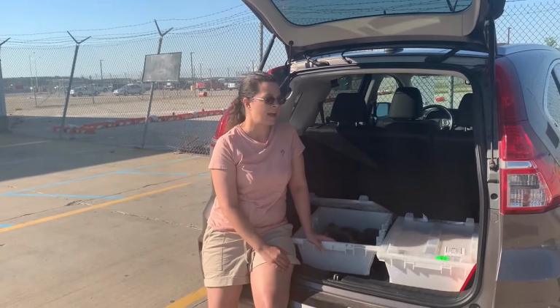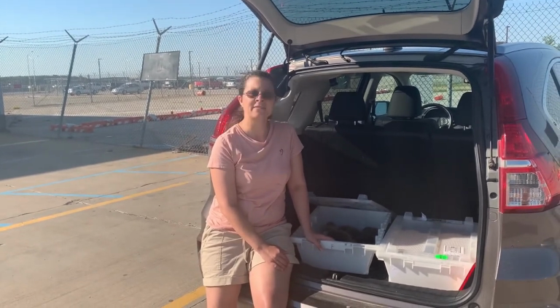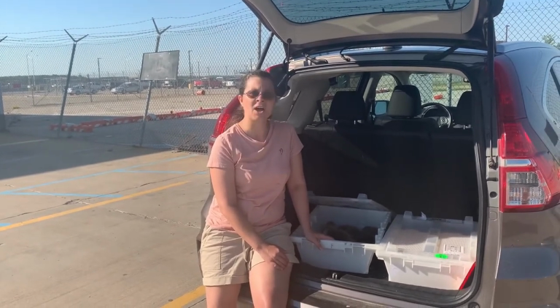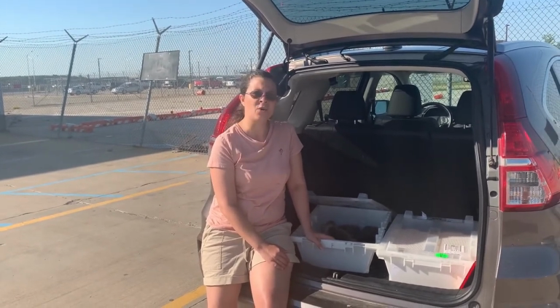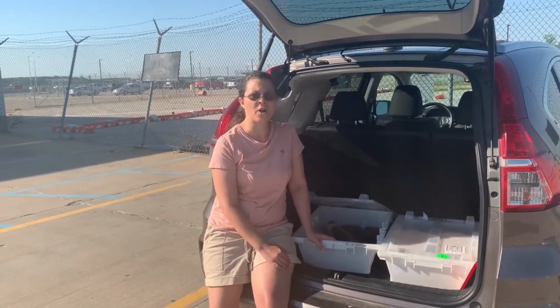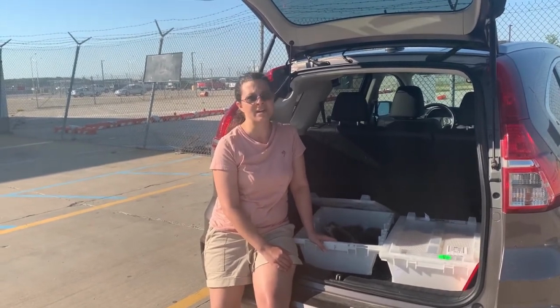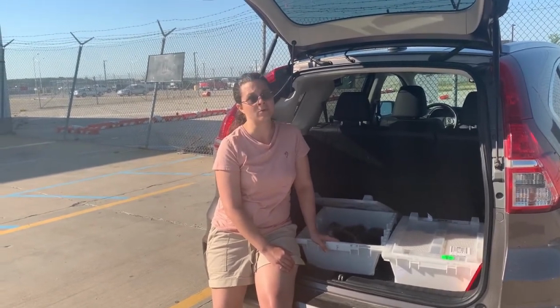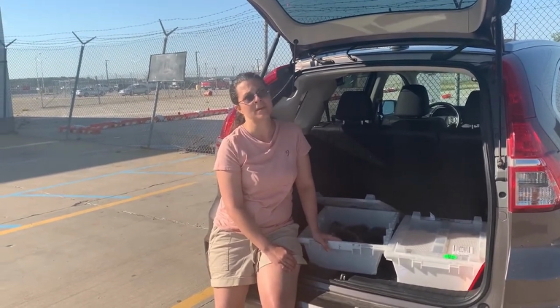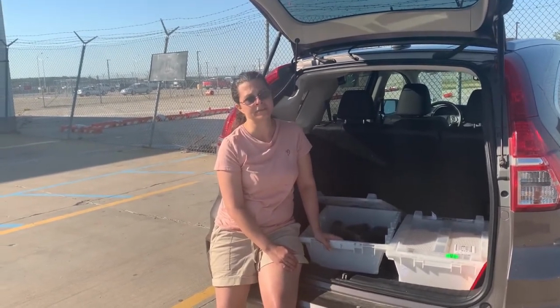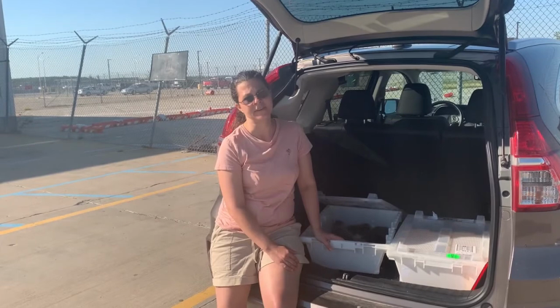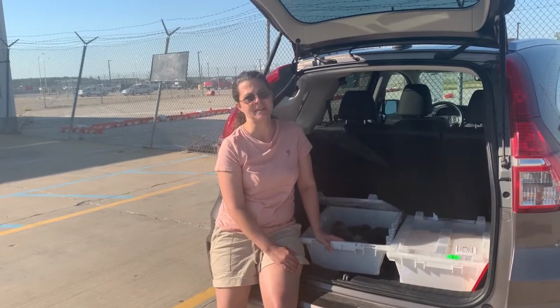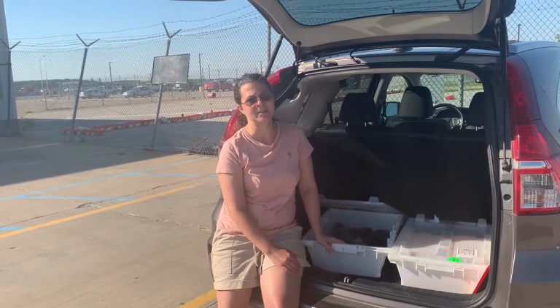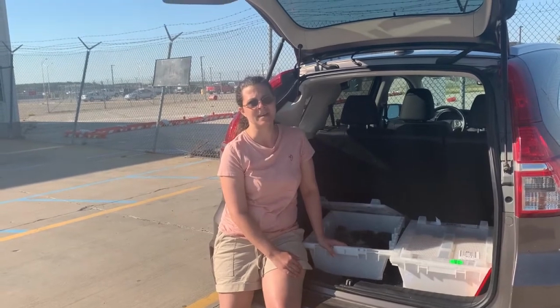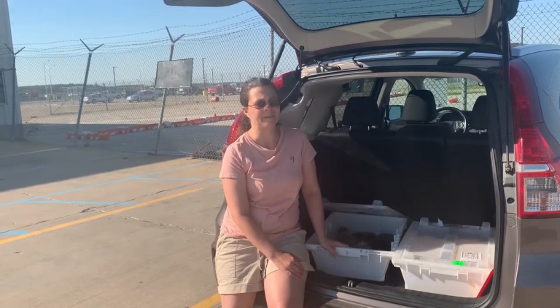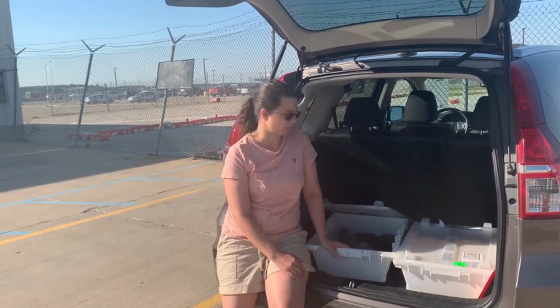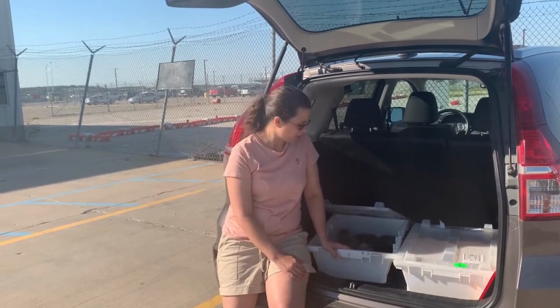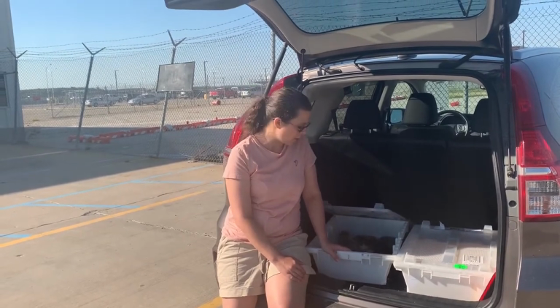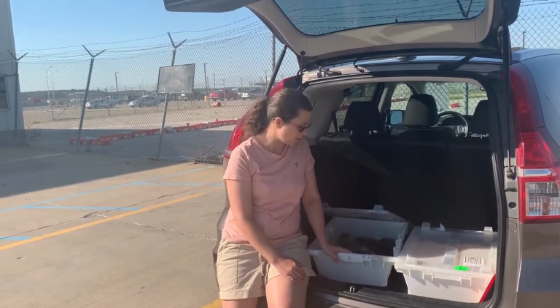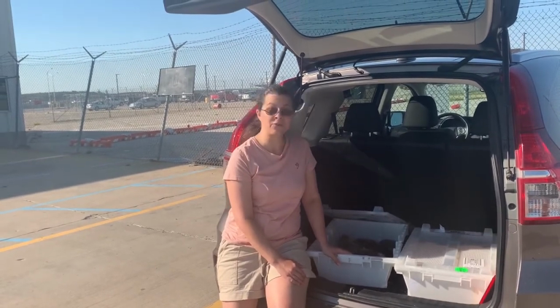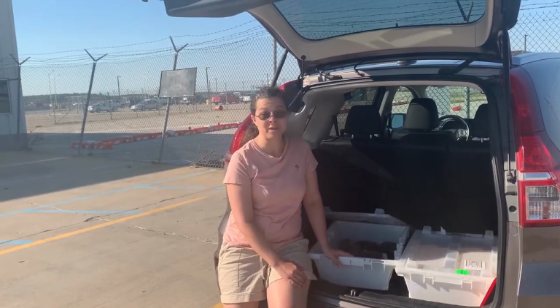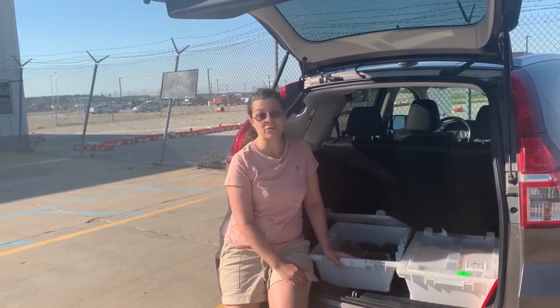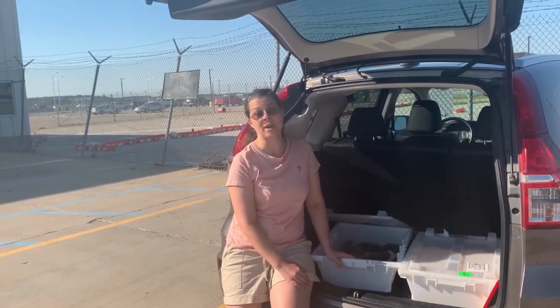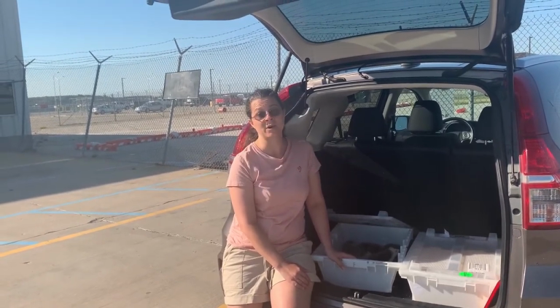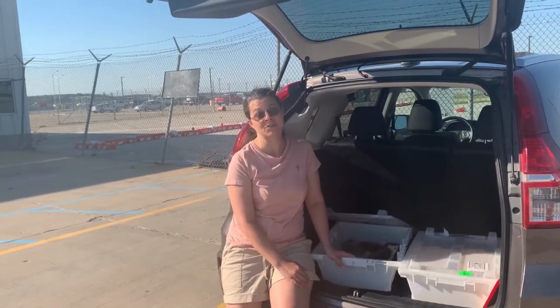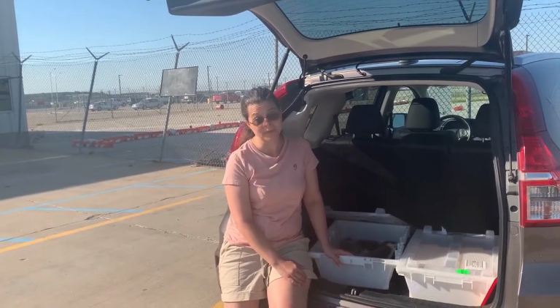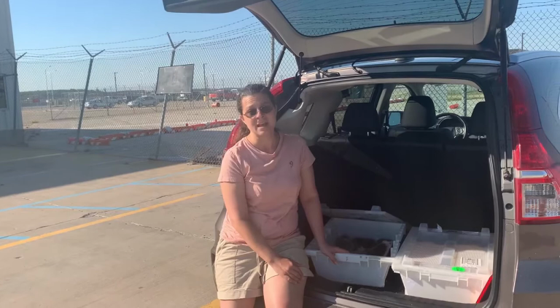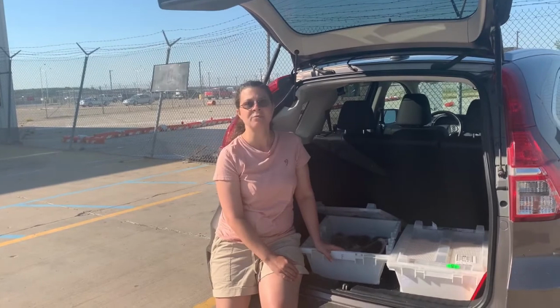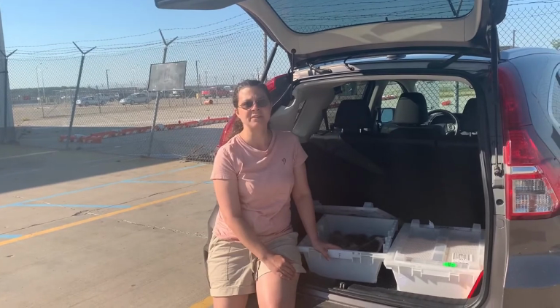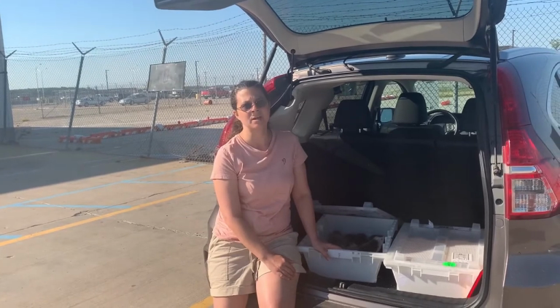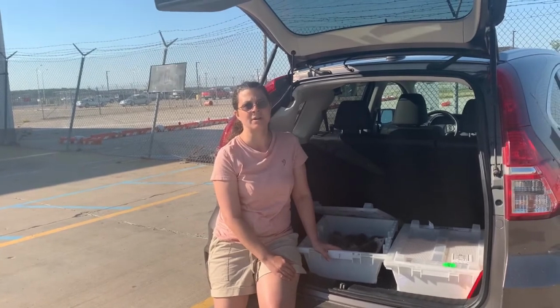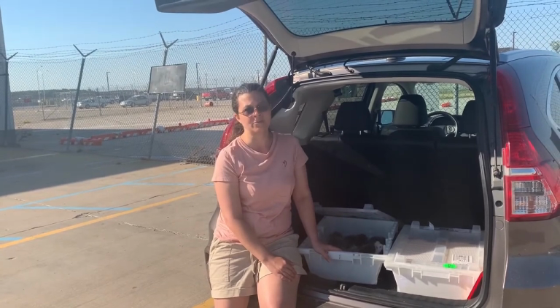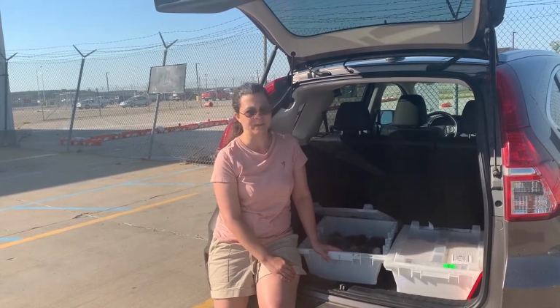I sat on hold for over an hour the first time and didn't even make a connection. First you have to make sure your departure airport ships and your receiving airport does receive.